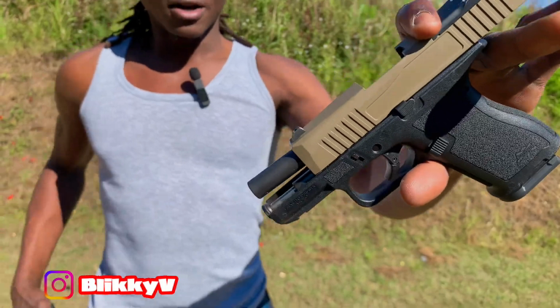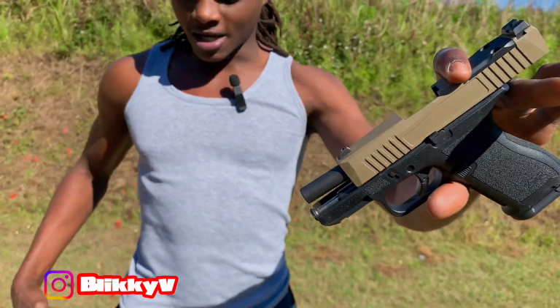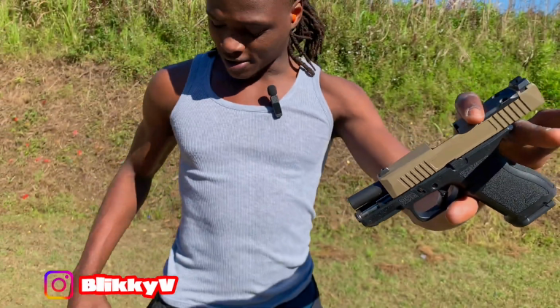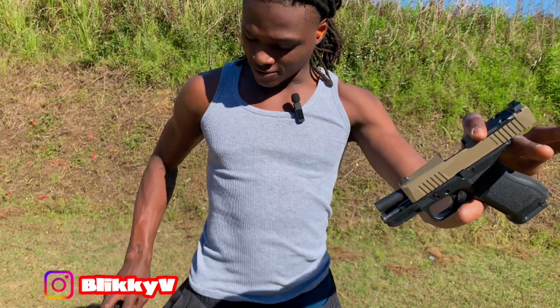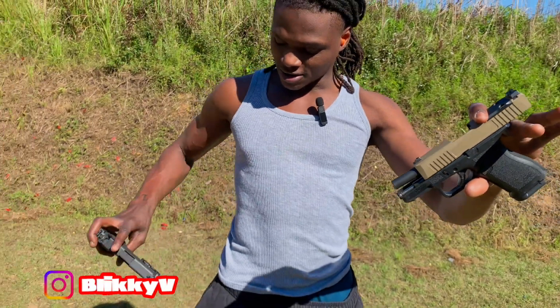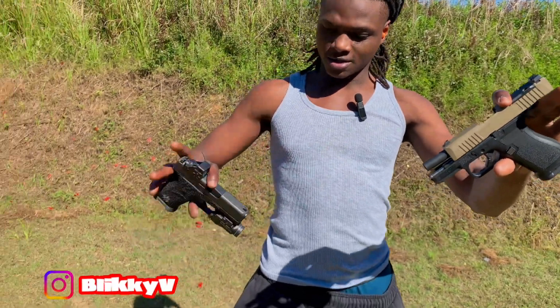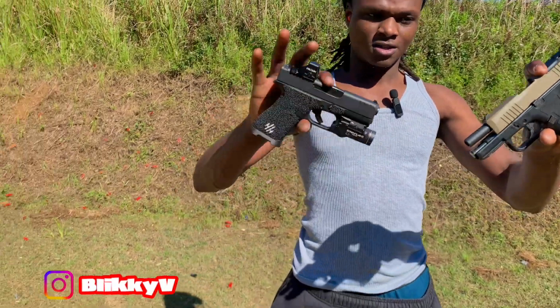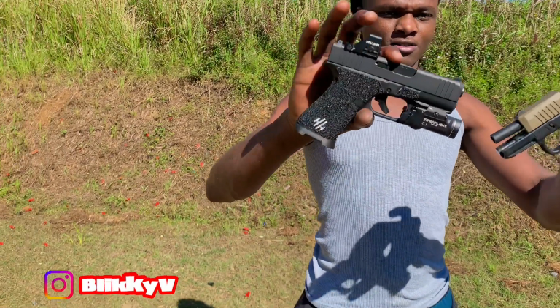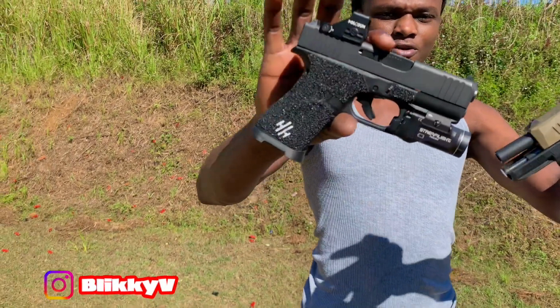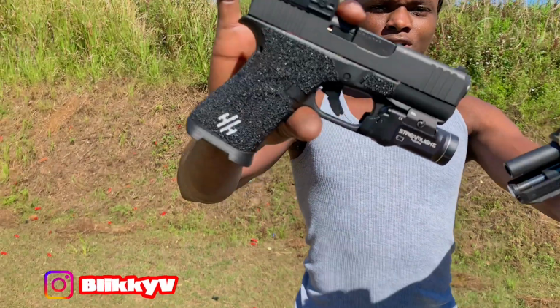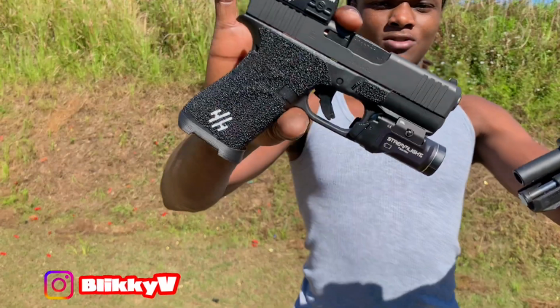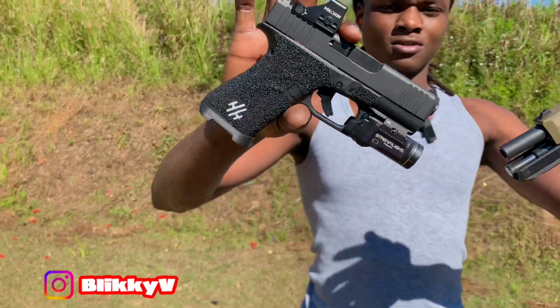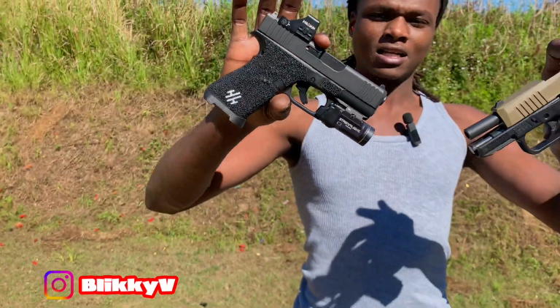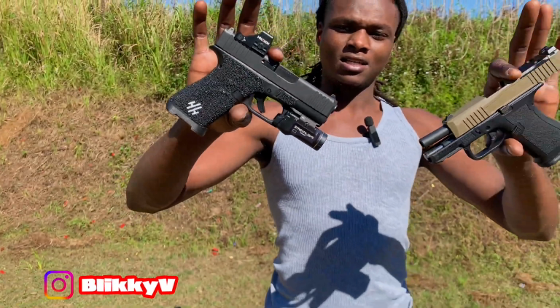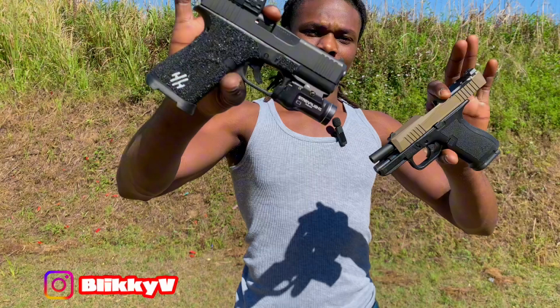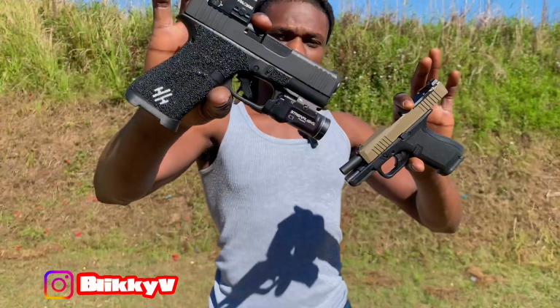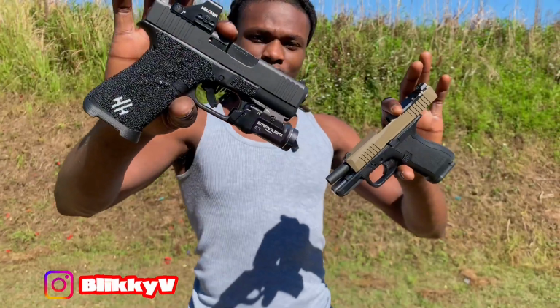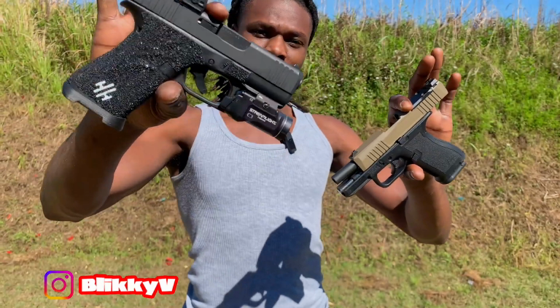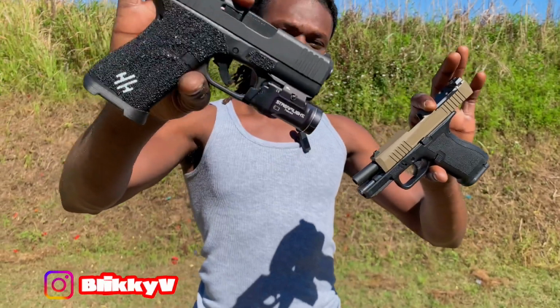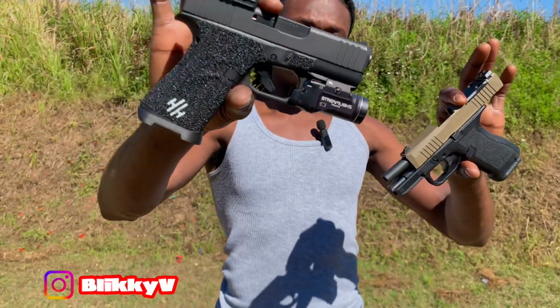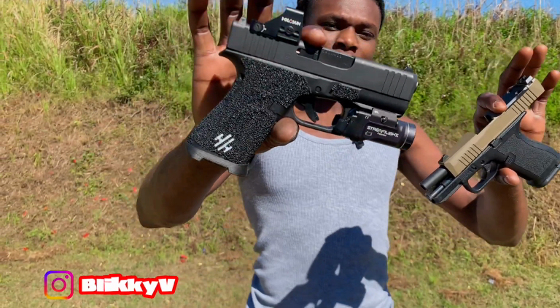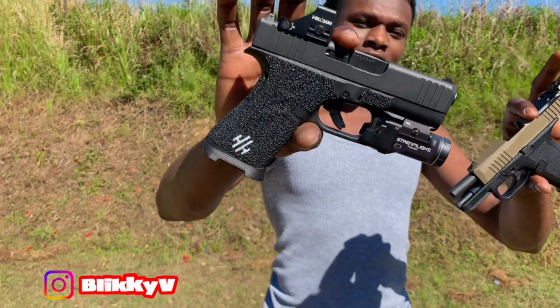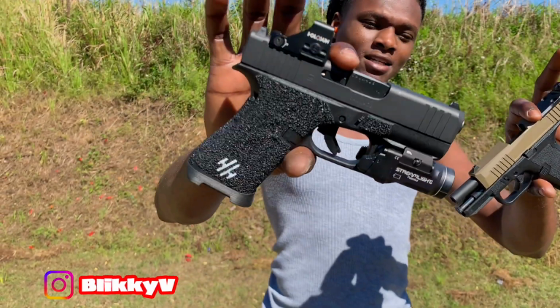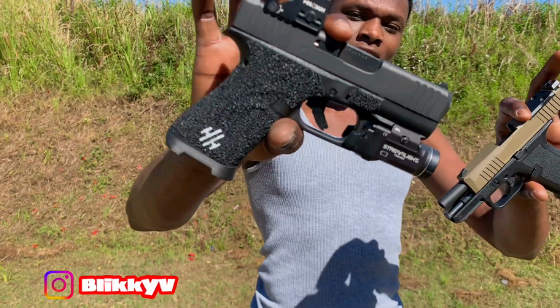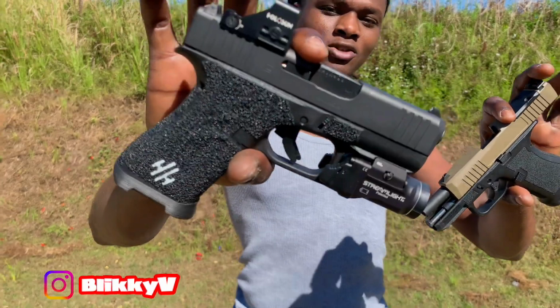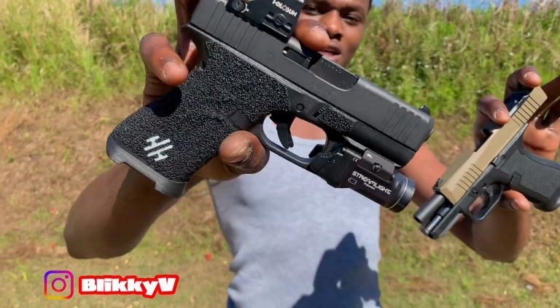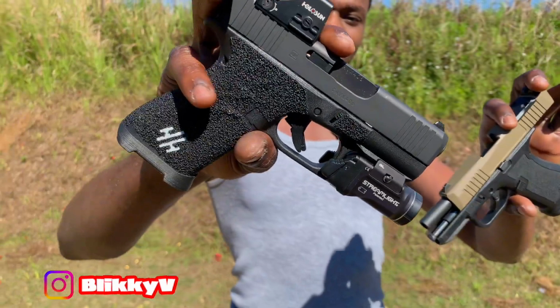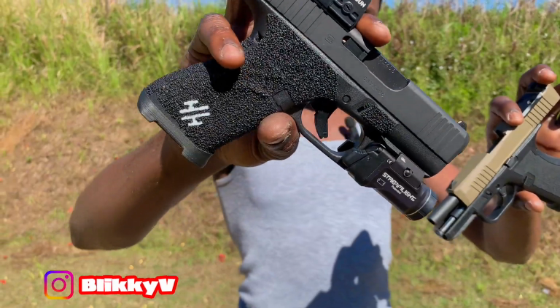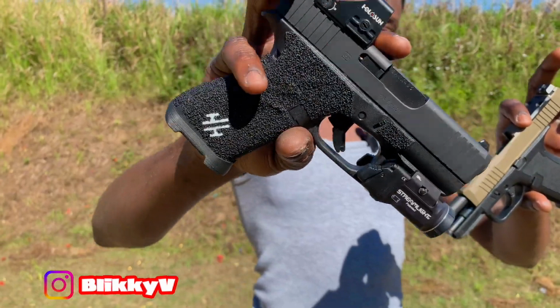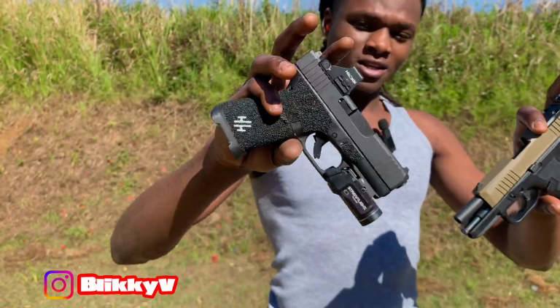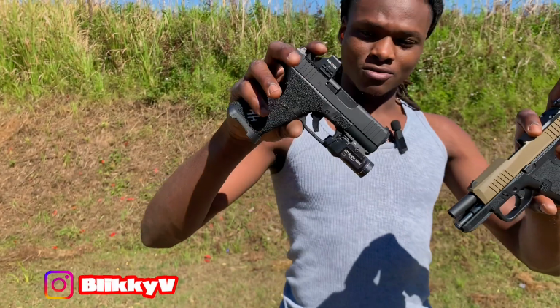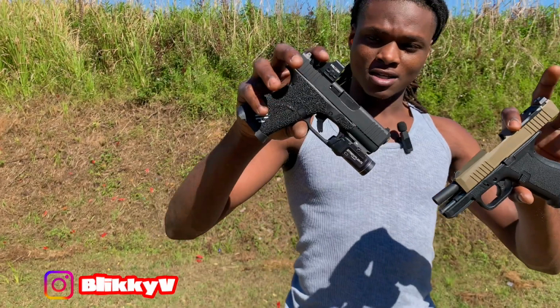So we got the Micro Dagger versus the 43X. Like I said, this is the MOS version decked out, so this is technically not what you're getting with a standard 43X, but we still can do a good comparison.